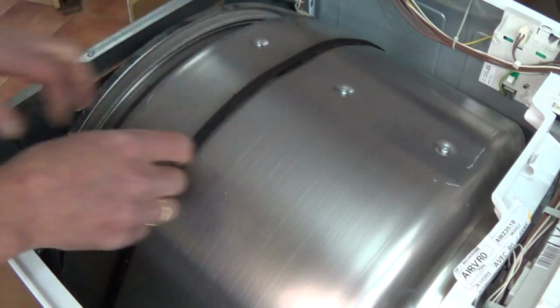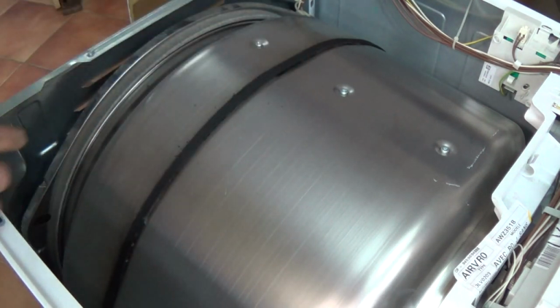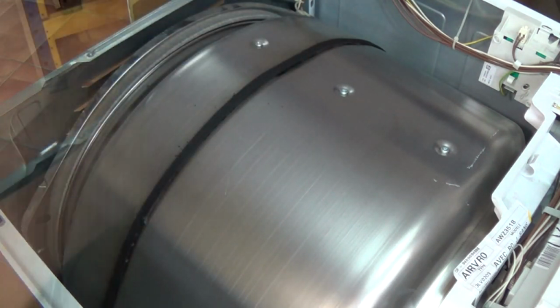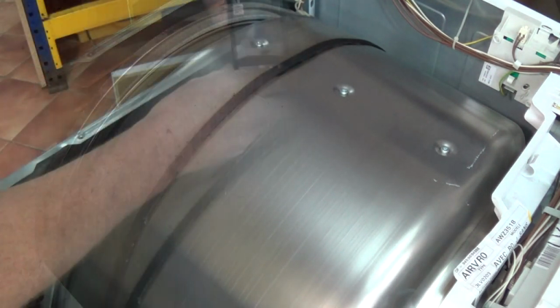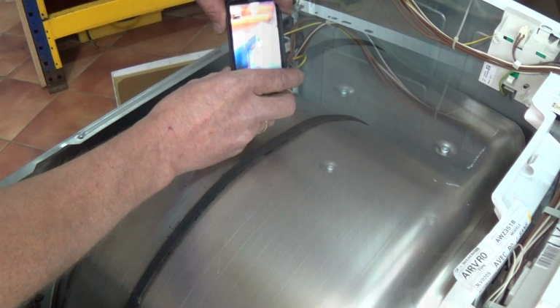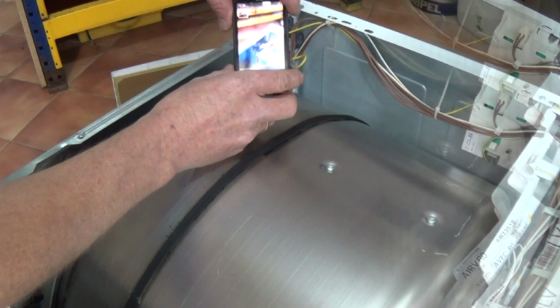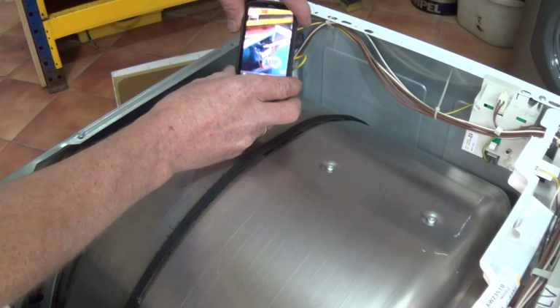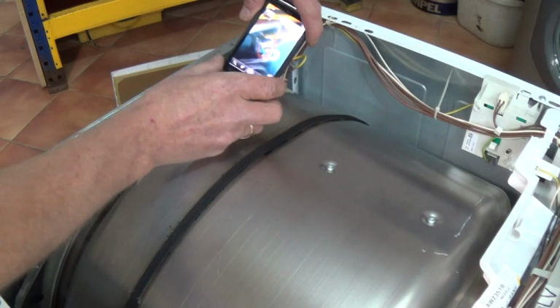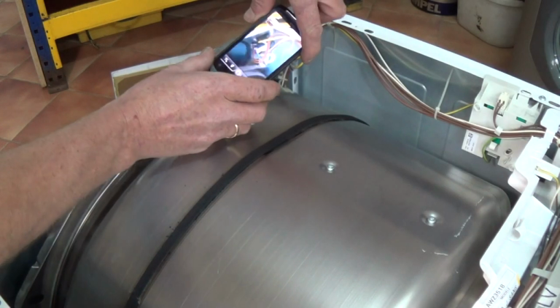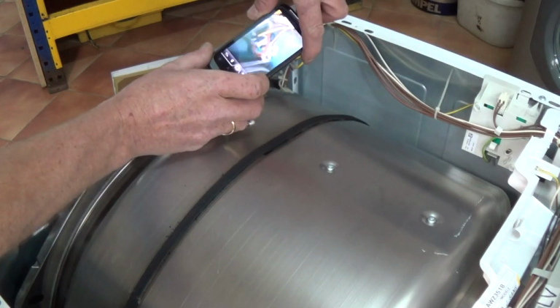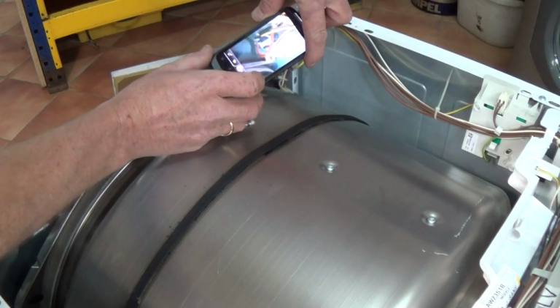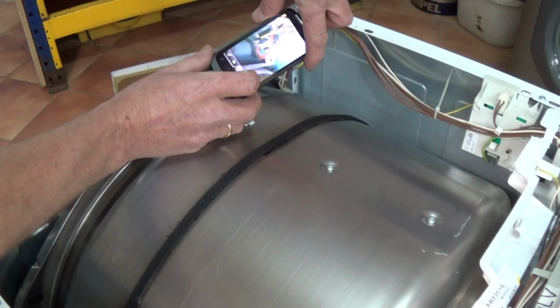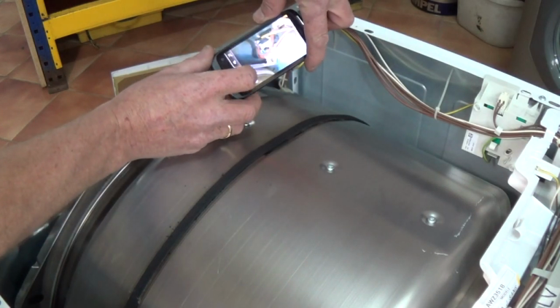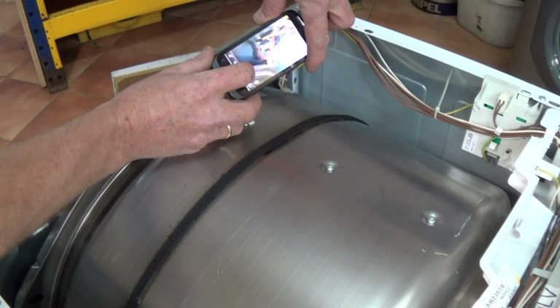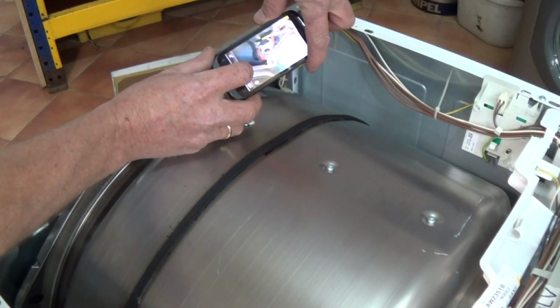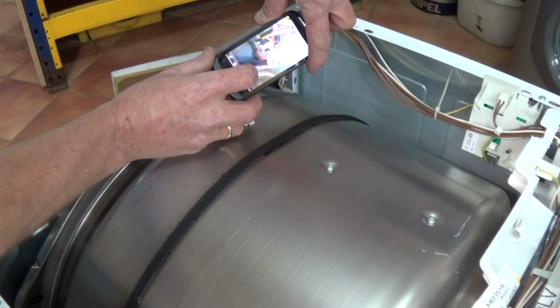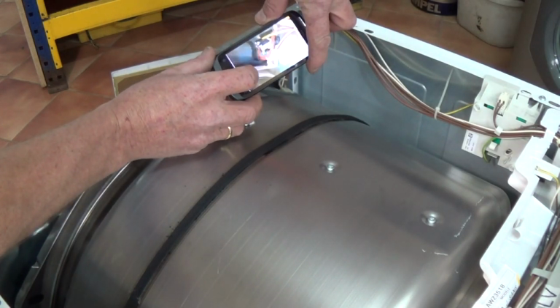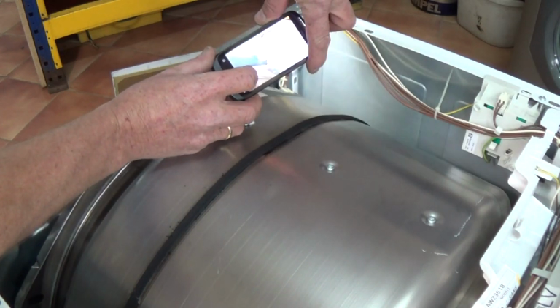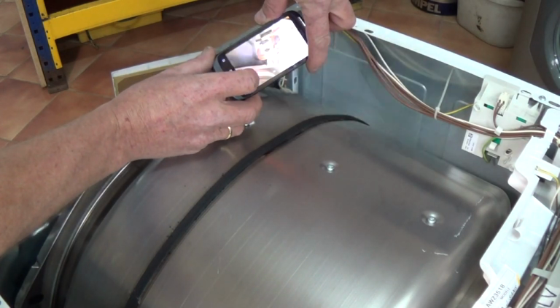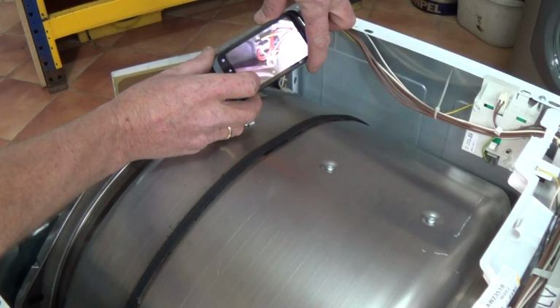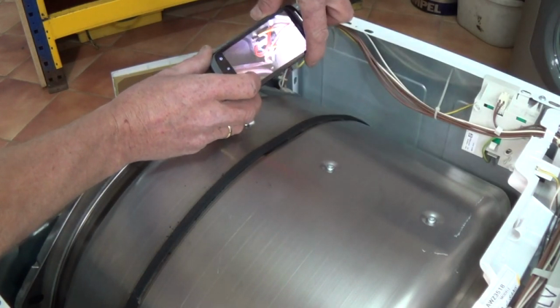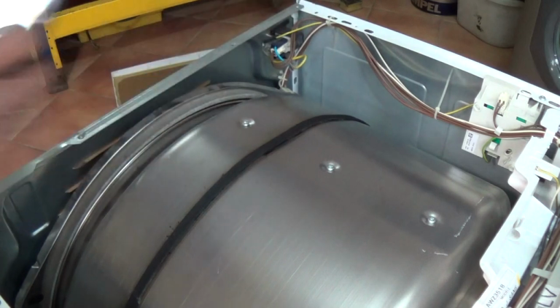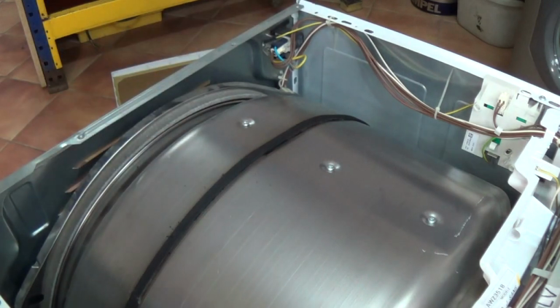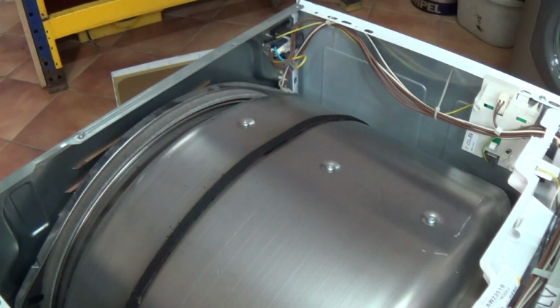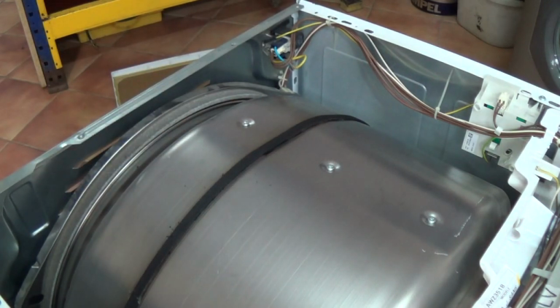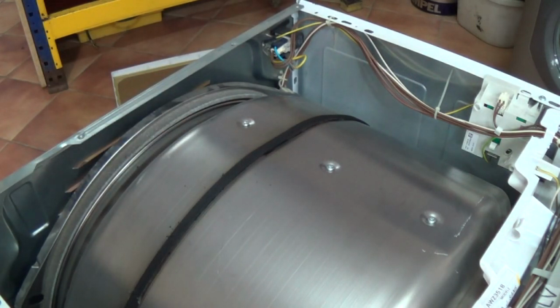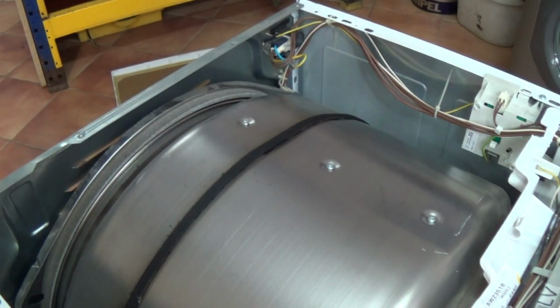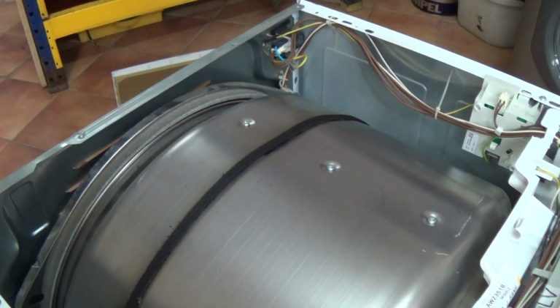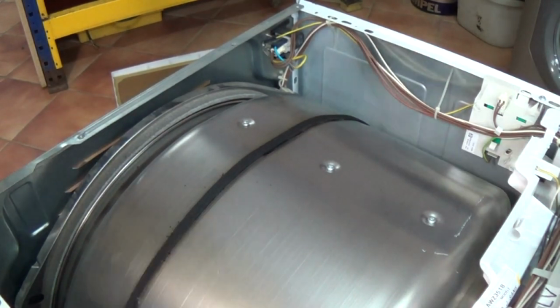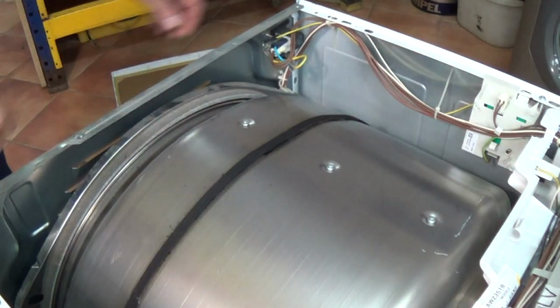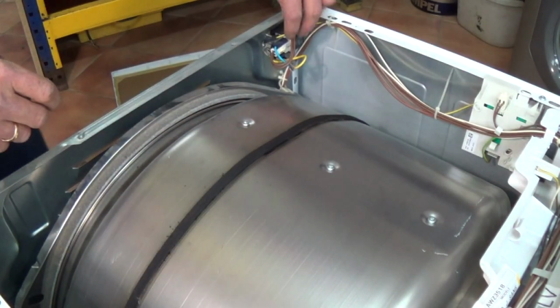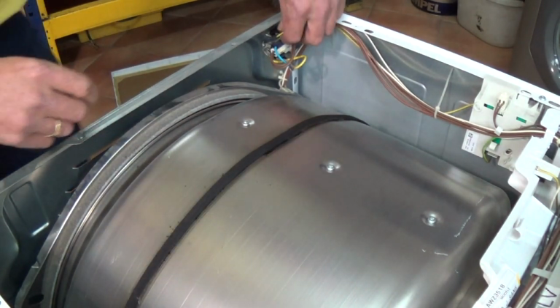First thing you need to do is disconnect the appliance from the electricity supply before working on it. A good idea is to always take a photograph of the wiring if you're removing any.